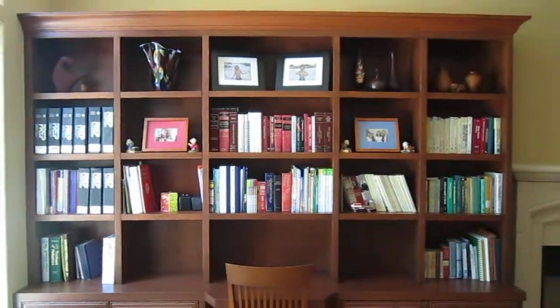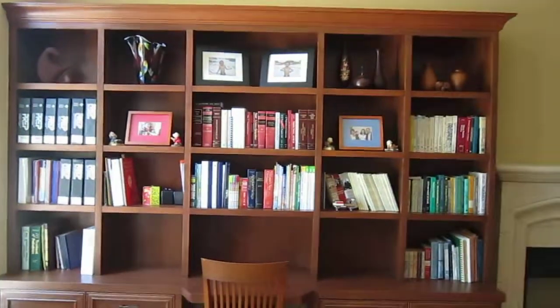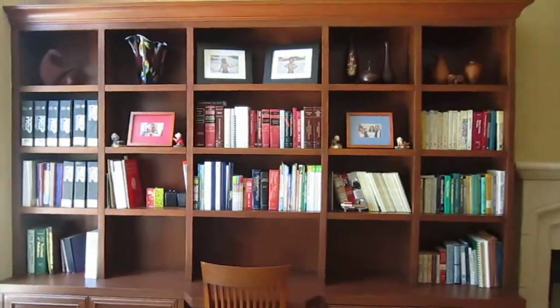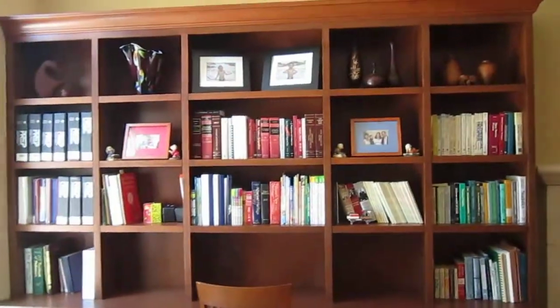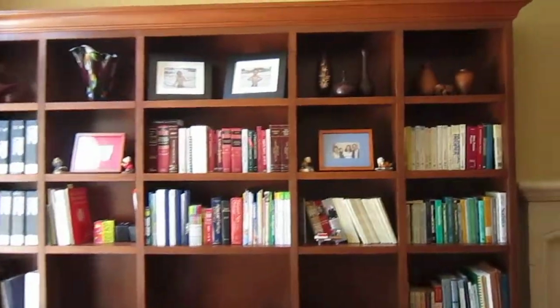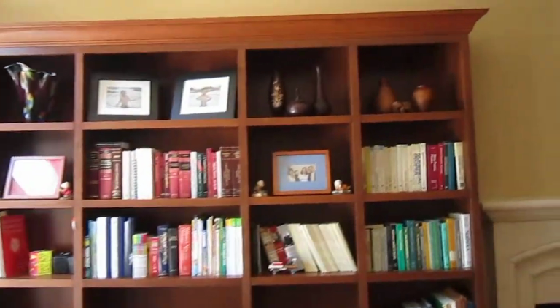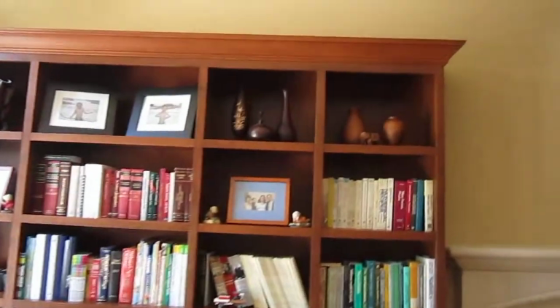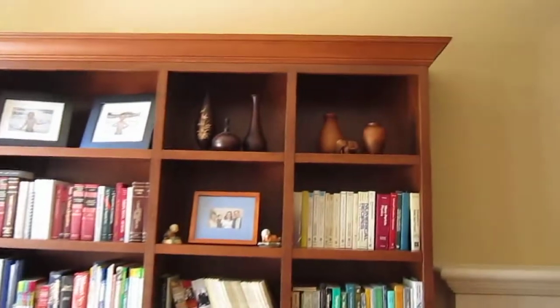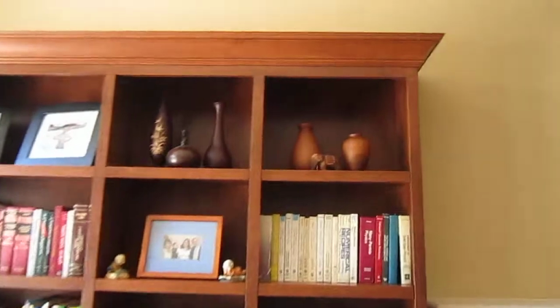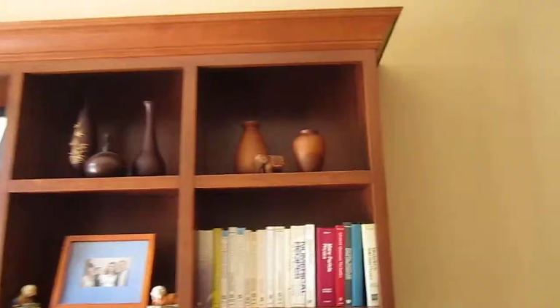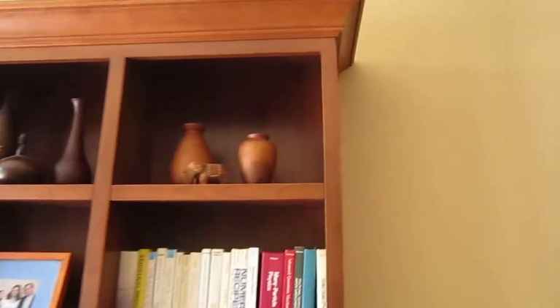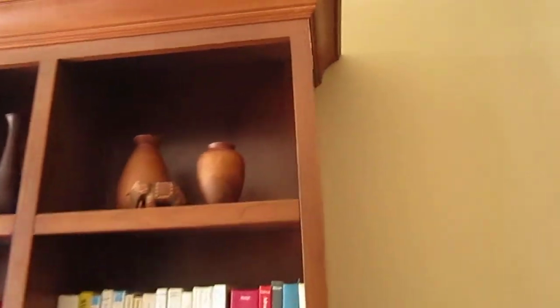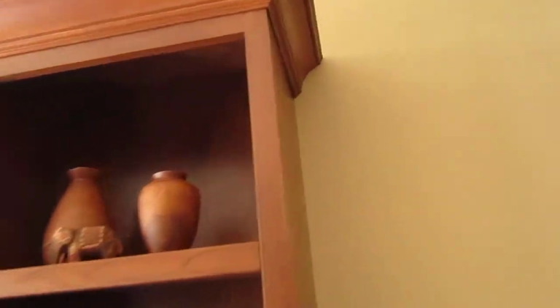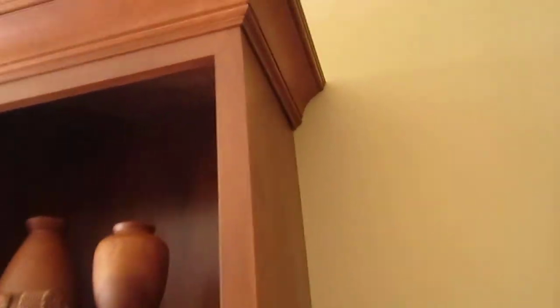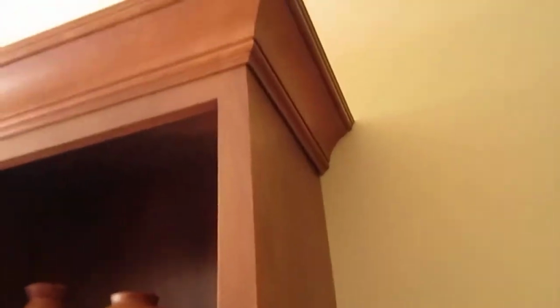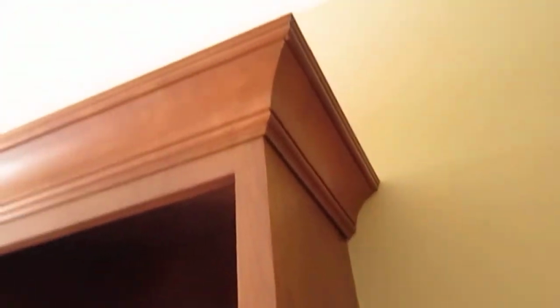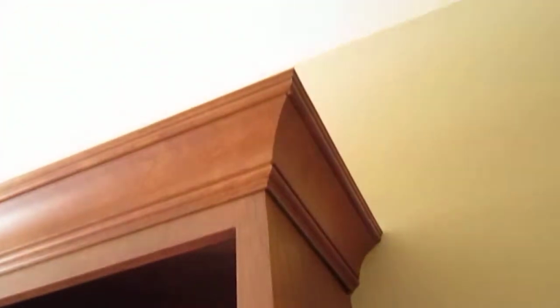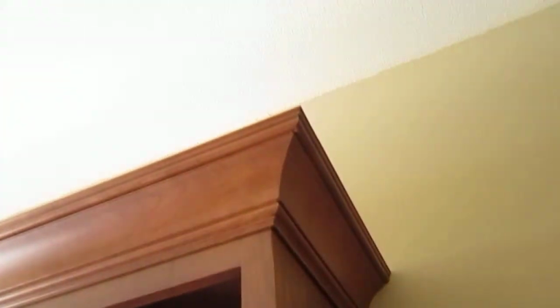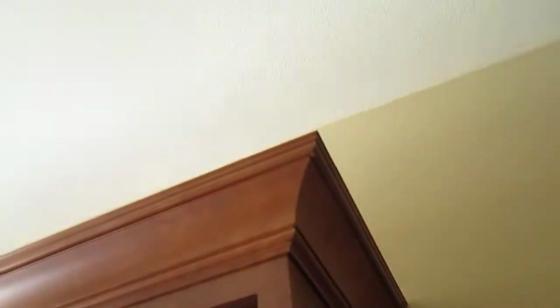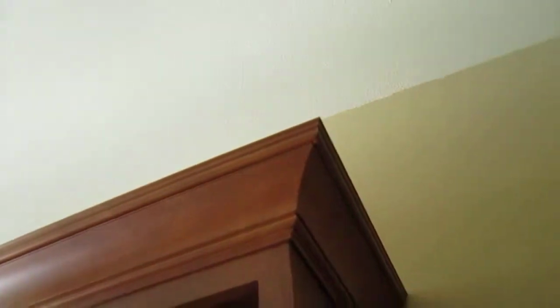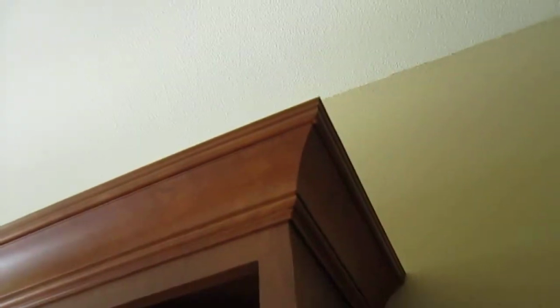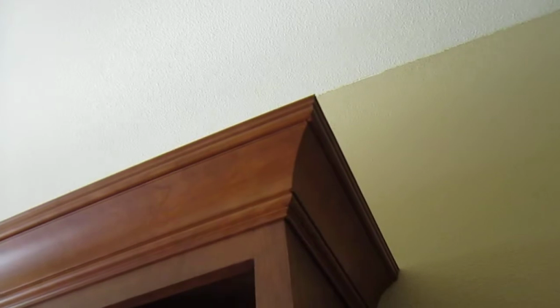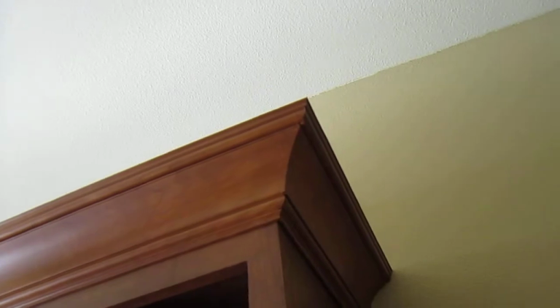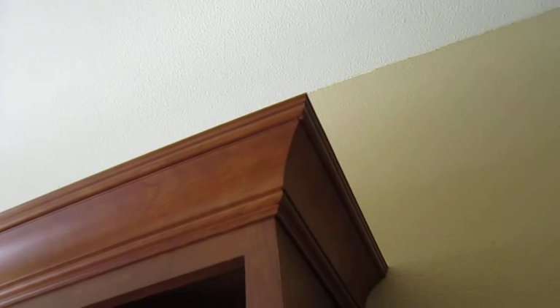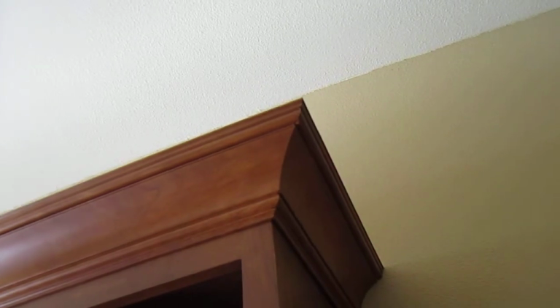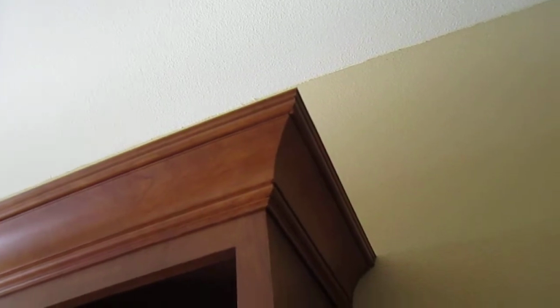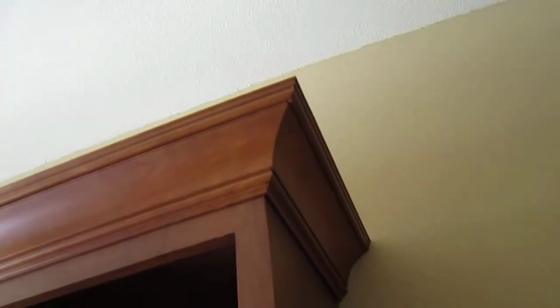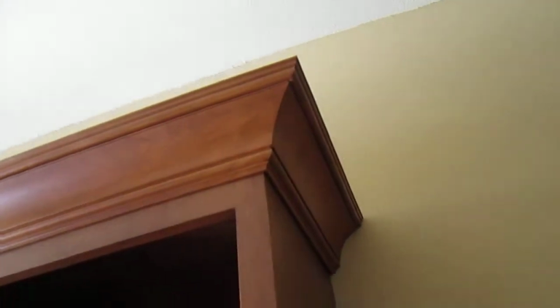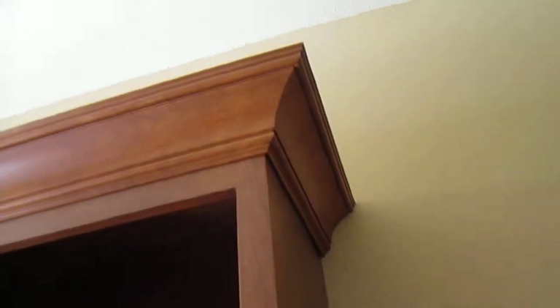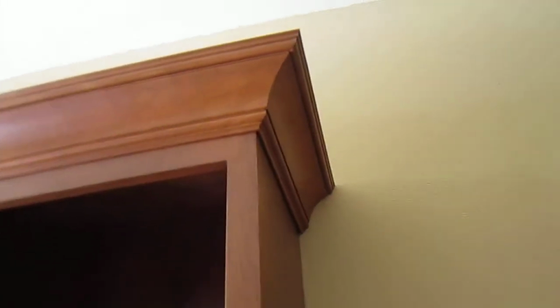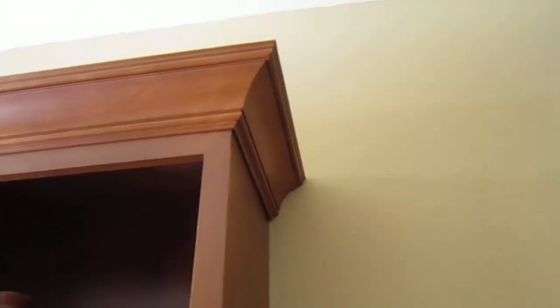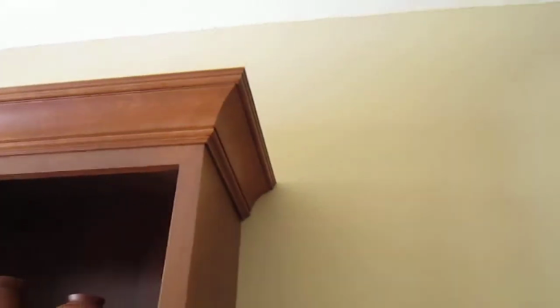Here is the bookcase and a close-up of the crown molding. That is a double bead crown molding at 3 and 5/8ths inches.